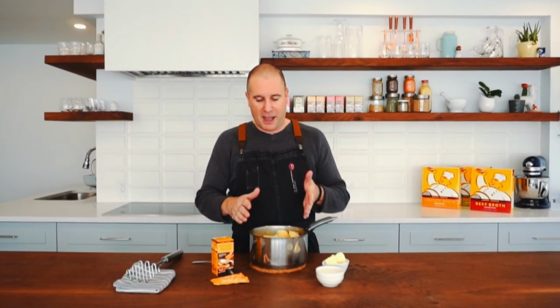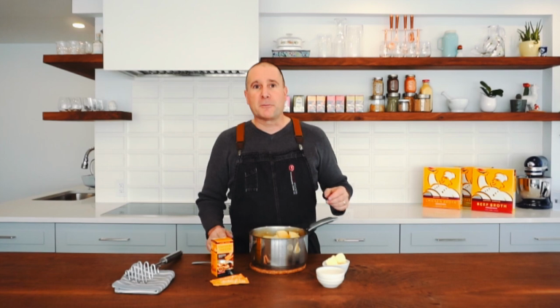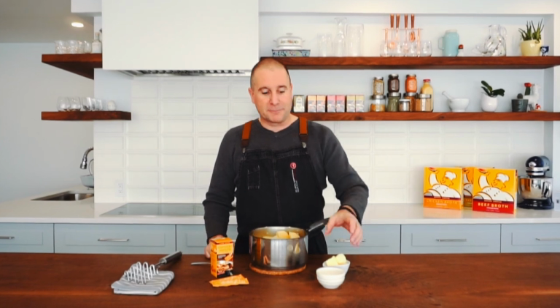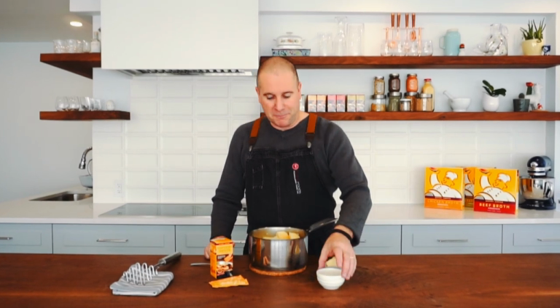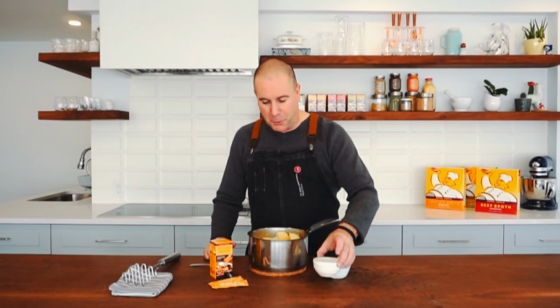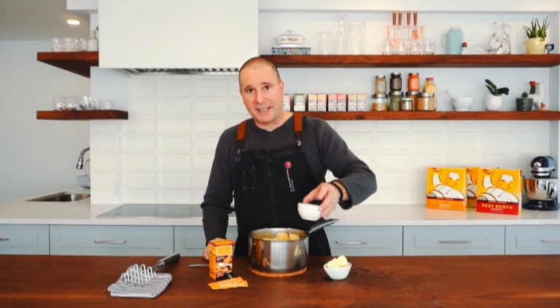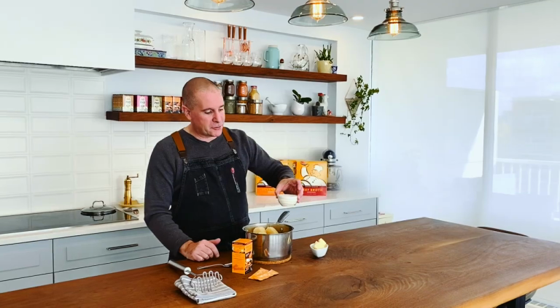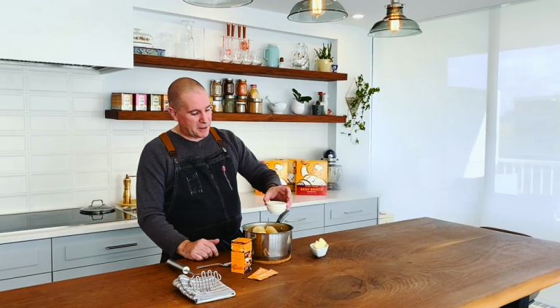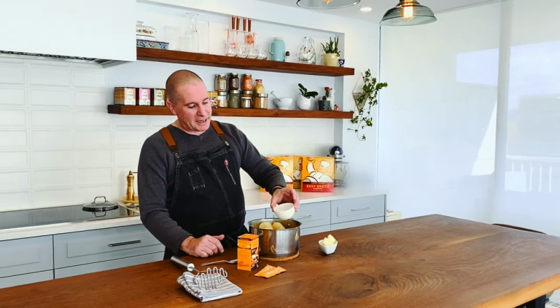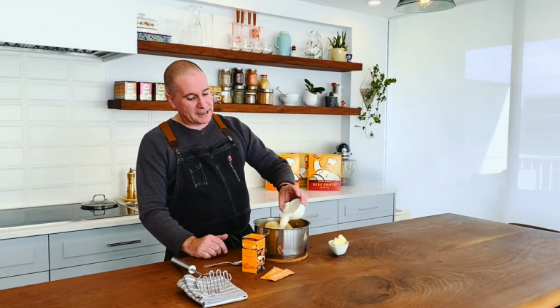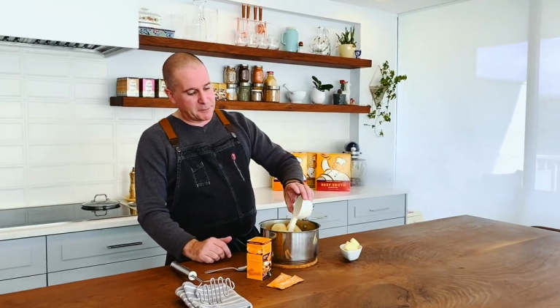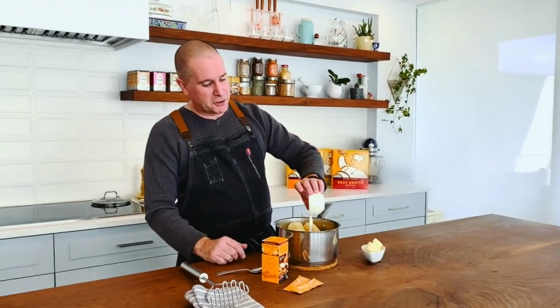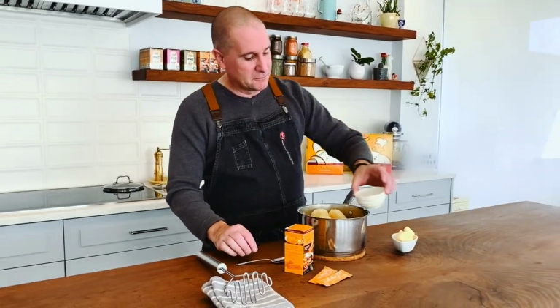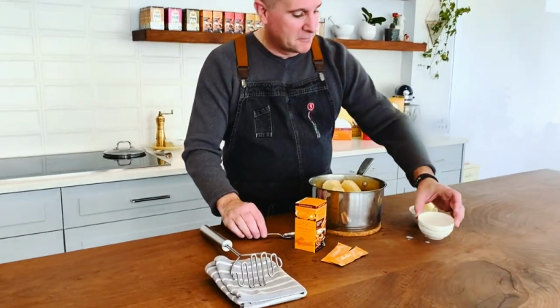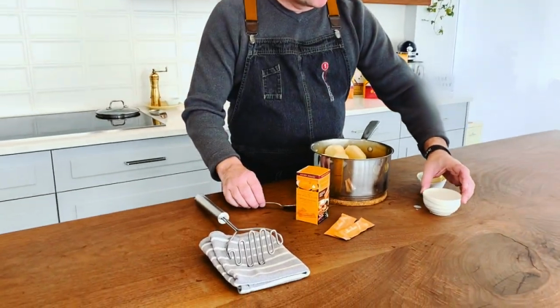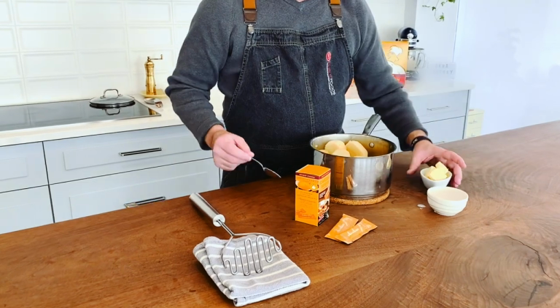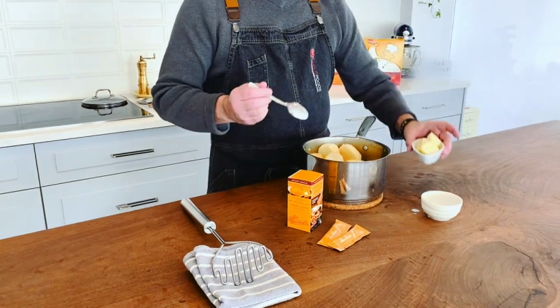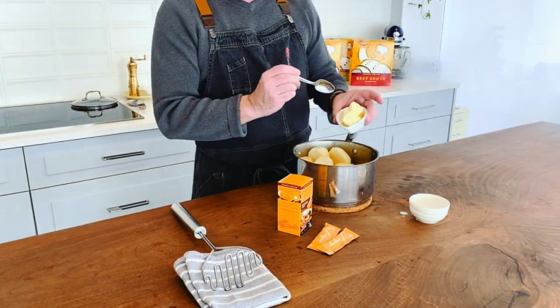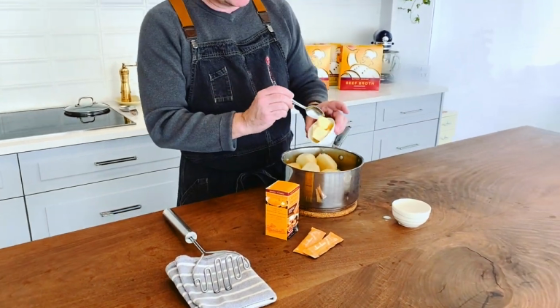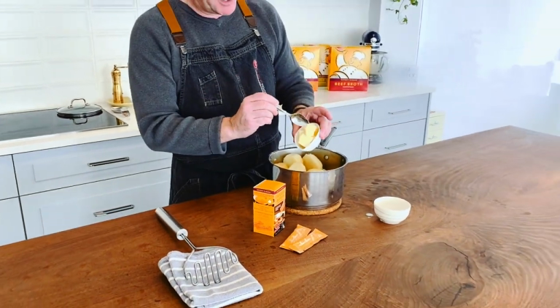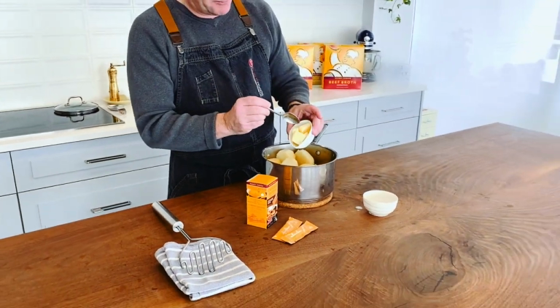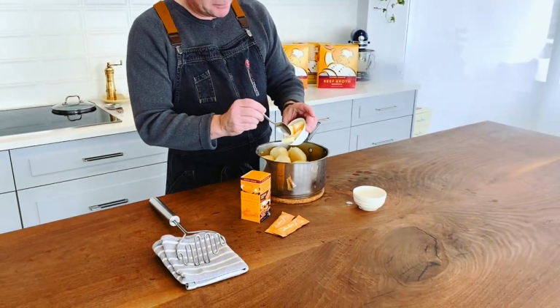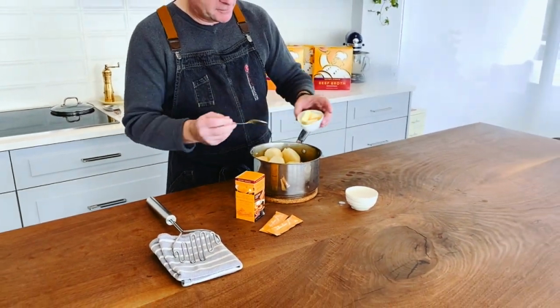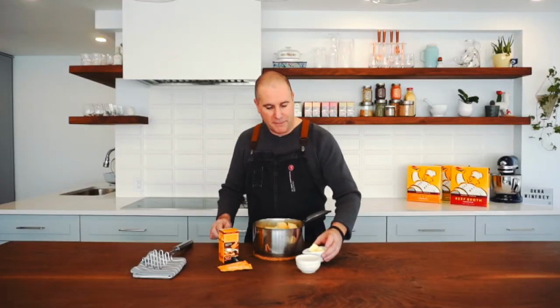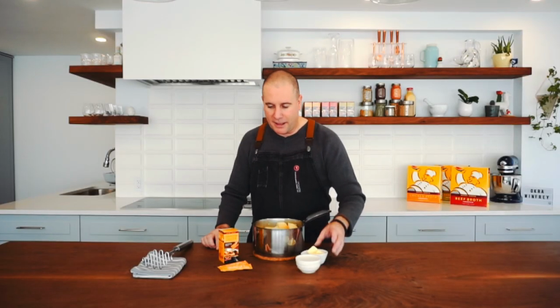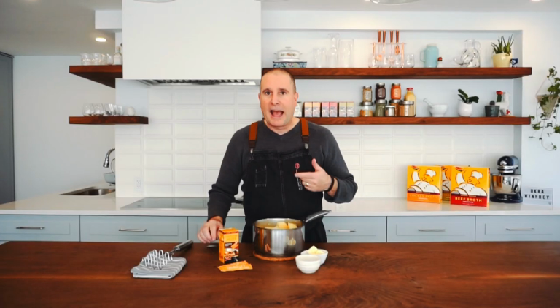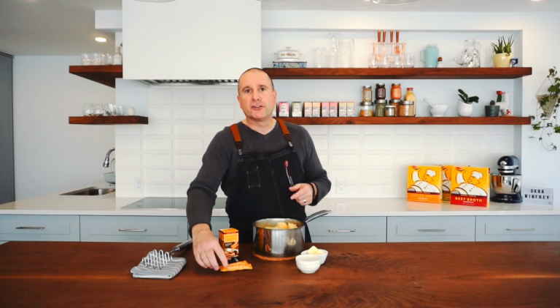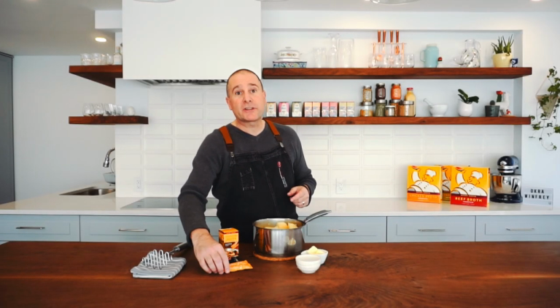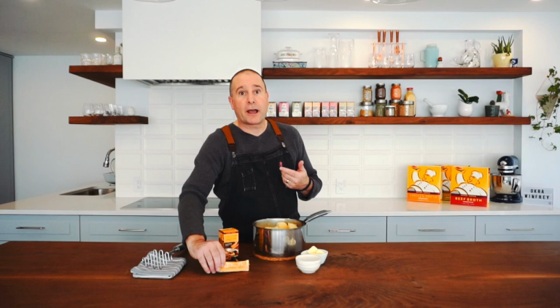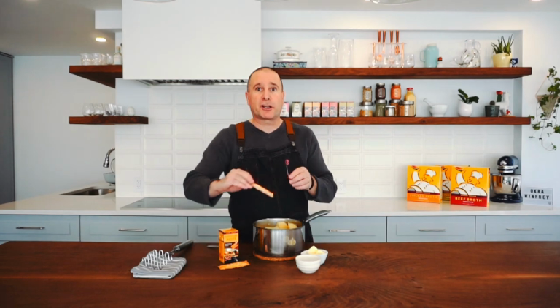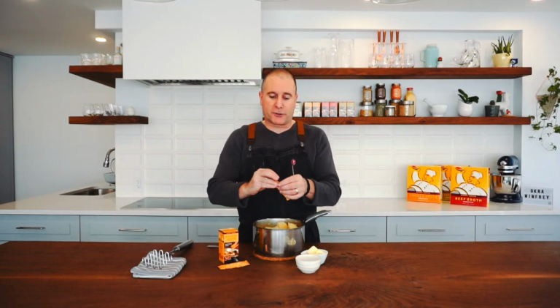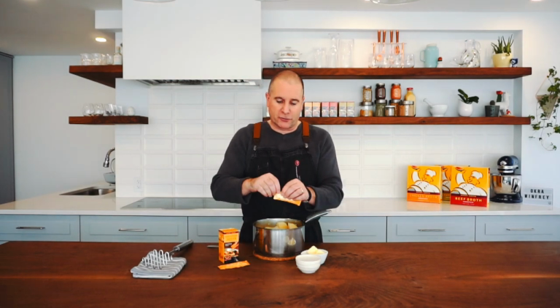I've got some hot boiled potatoes. I'm going to add in a little bit of milk, a little bit of butter, and then two sticks of the chicken broth concentrate.